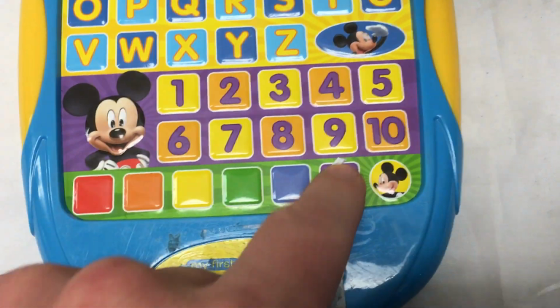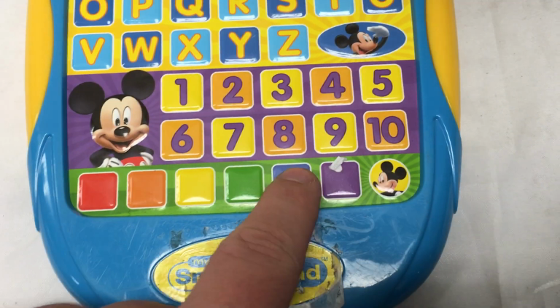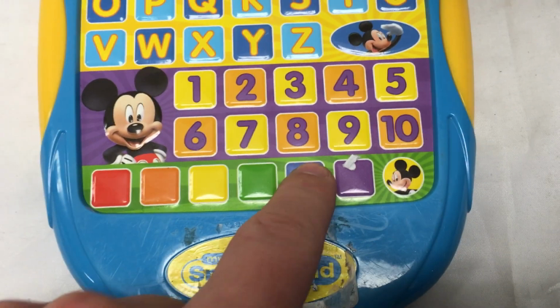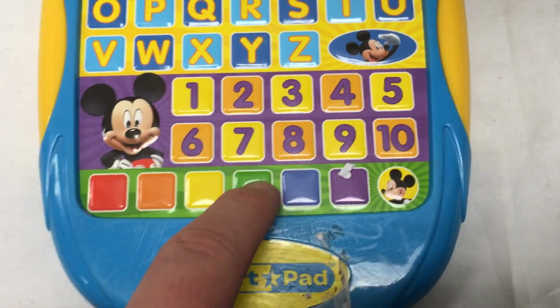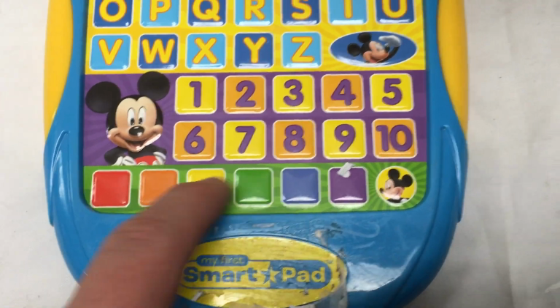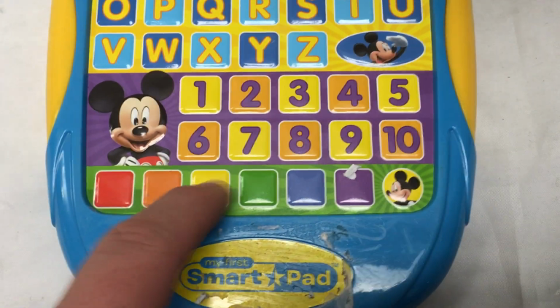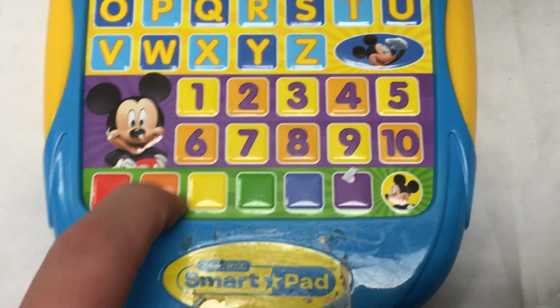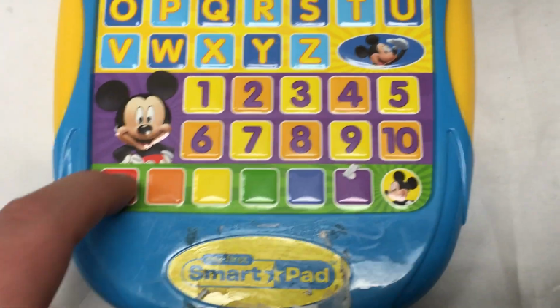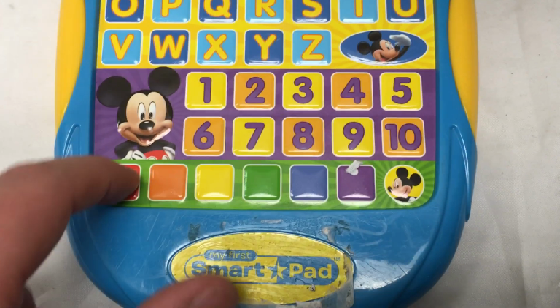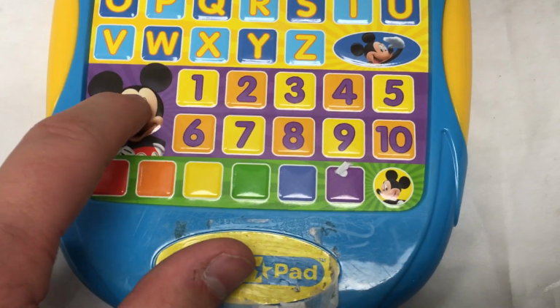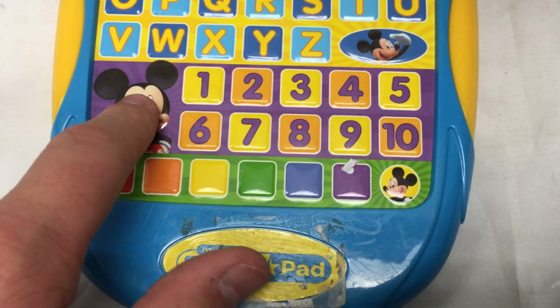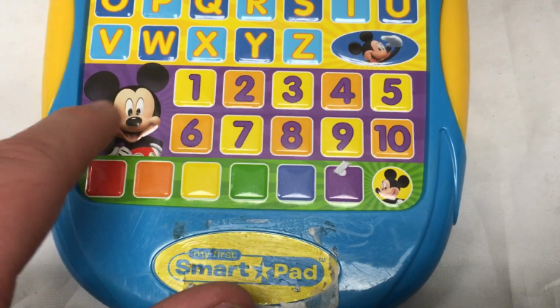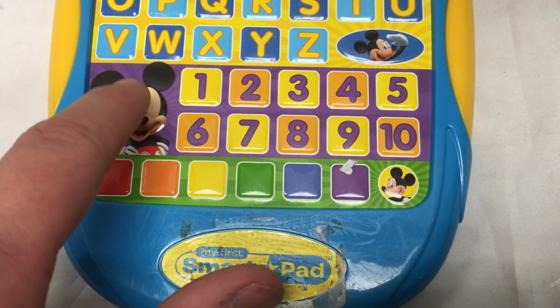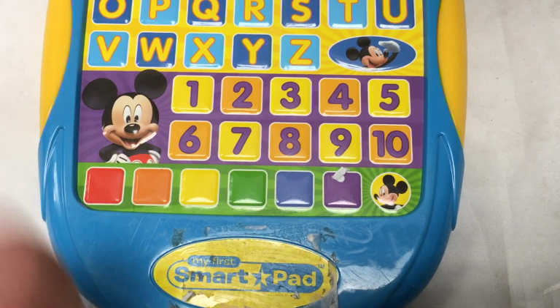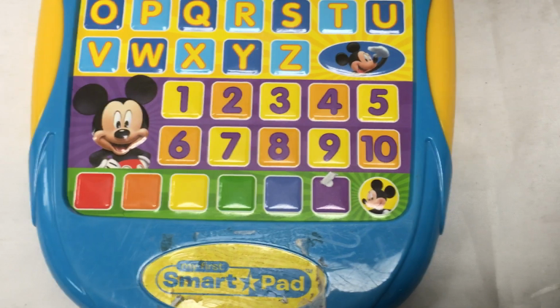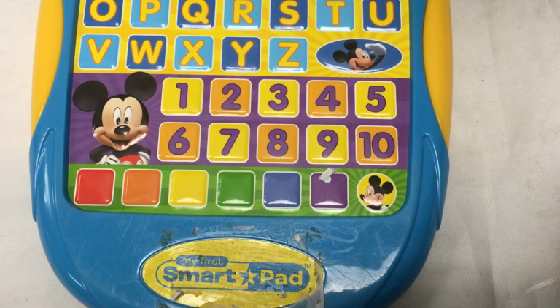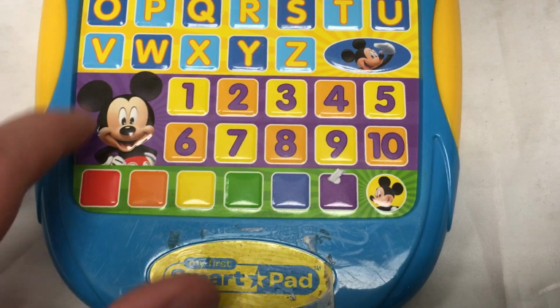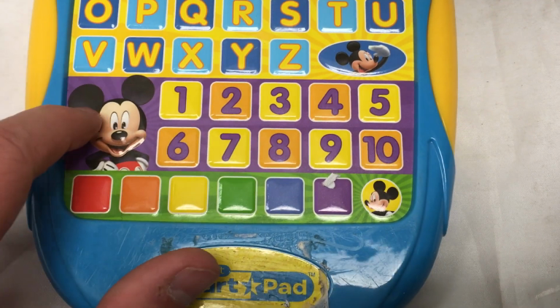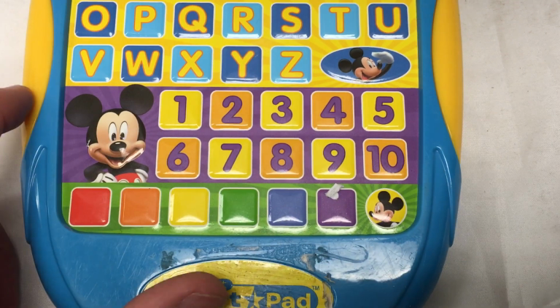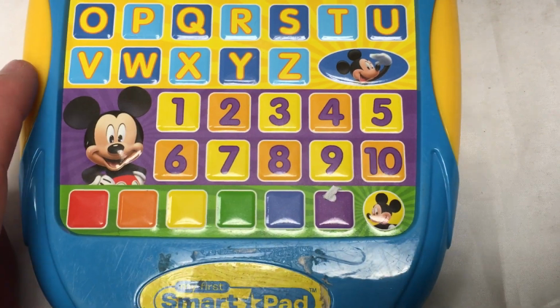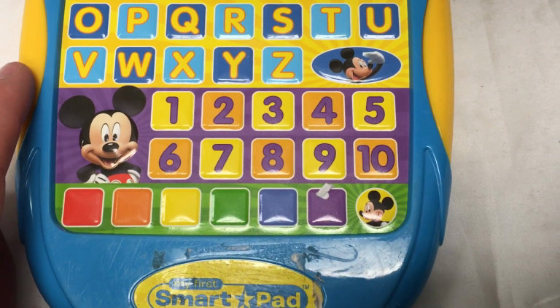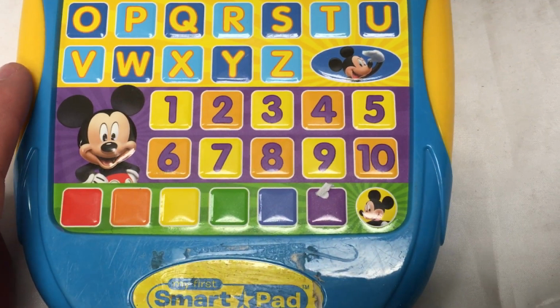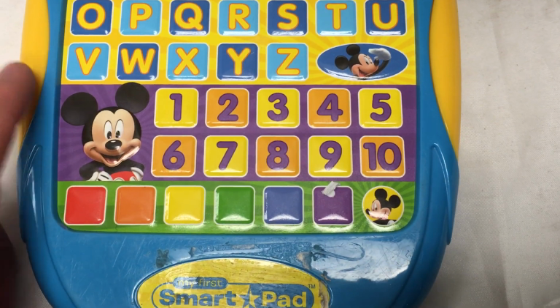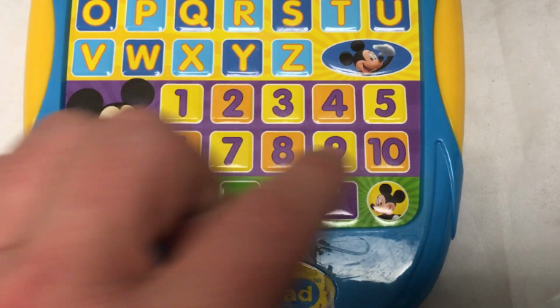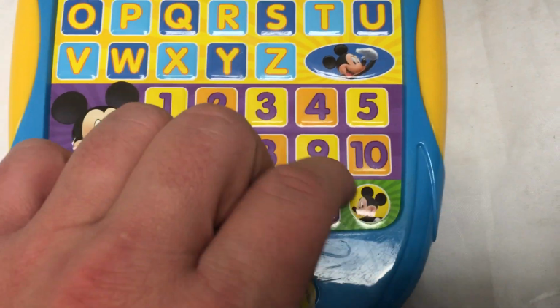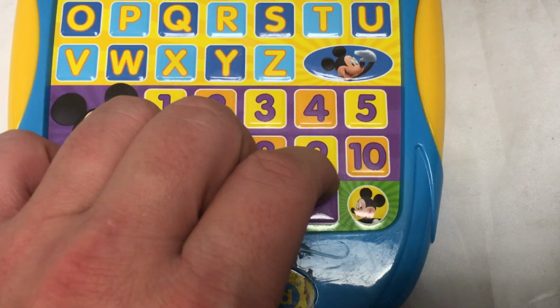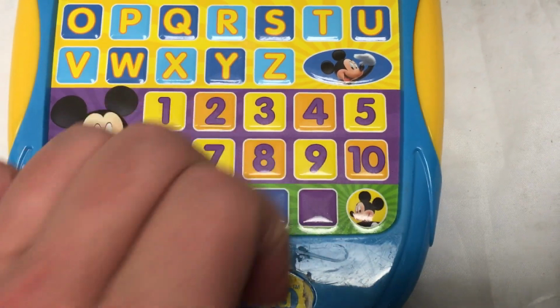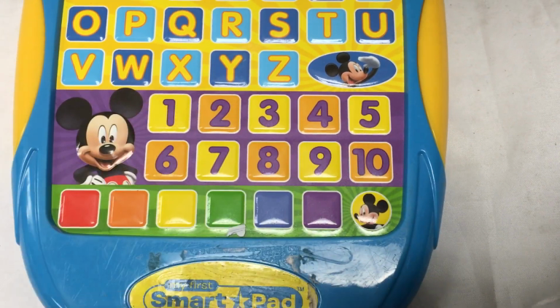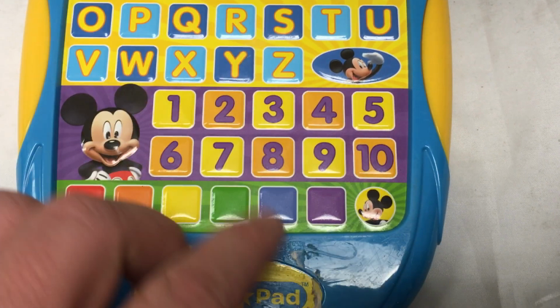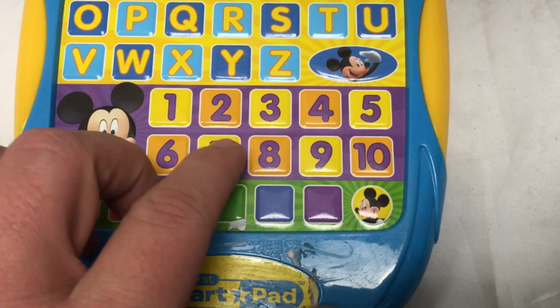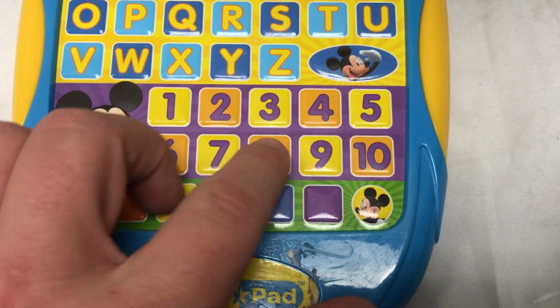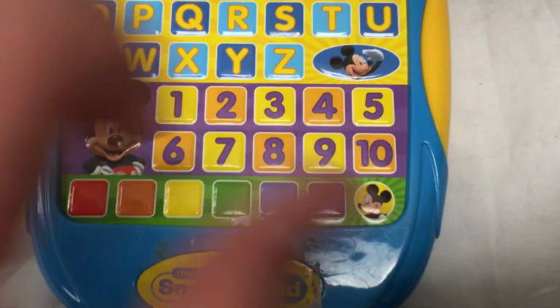Purple, blue, green, yellow, orange, red. Let's go! Find the number that comes between seven and nine. Eight.